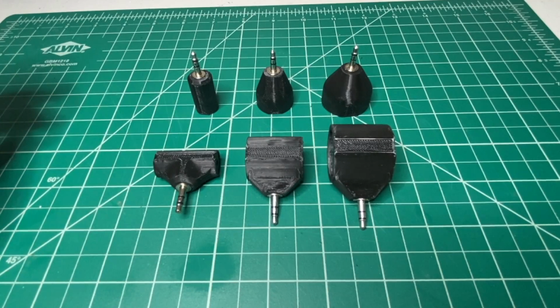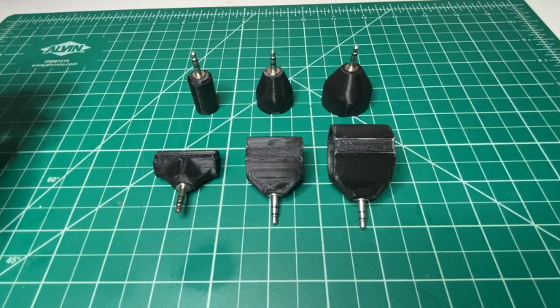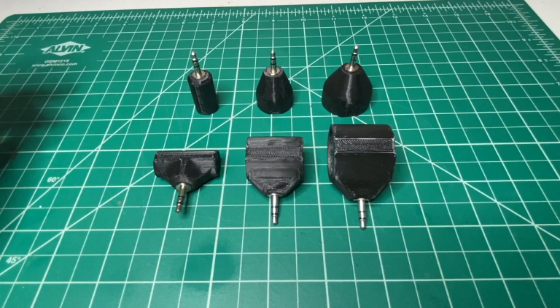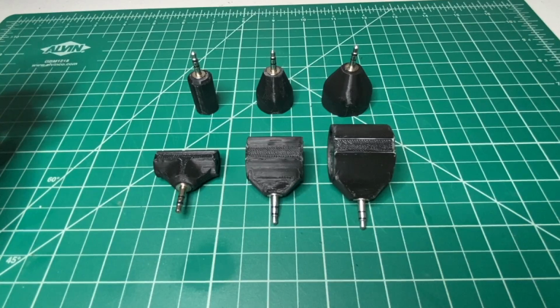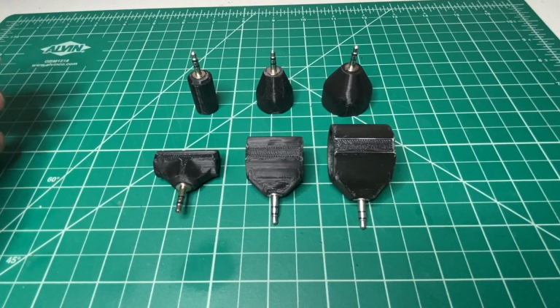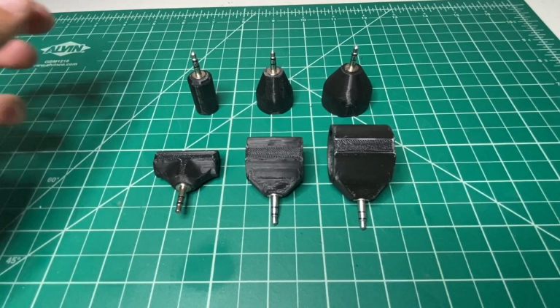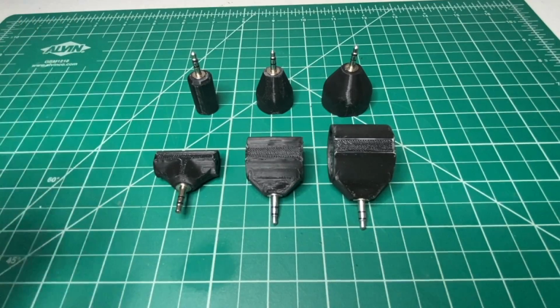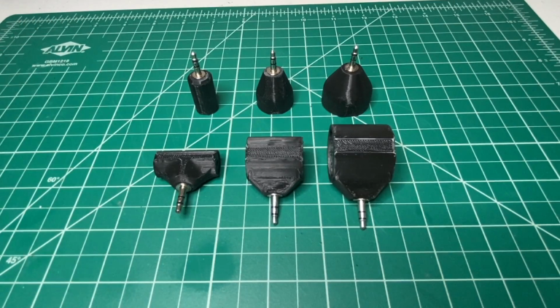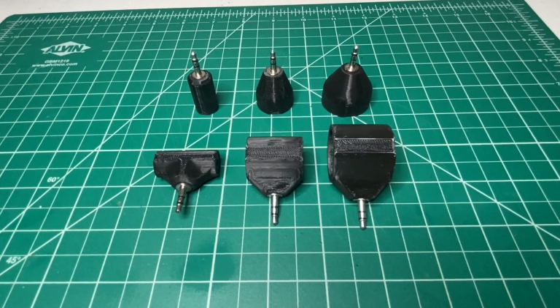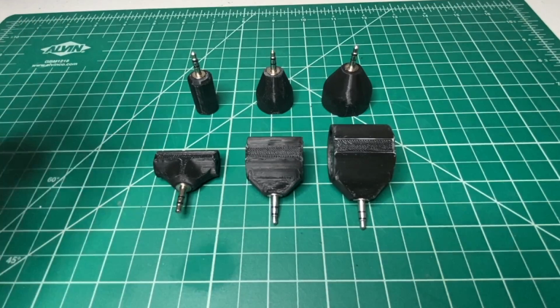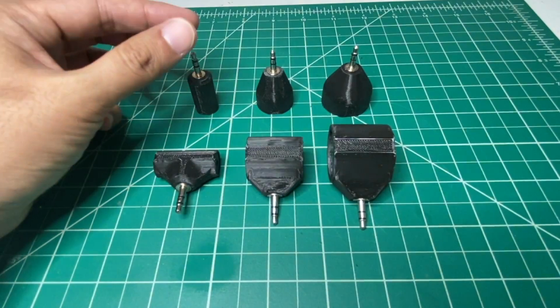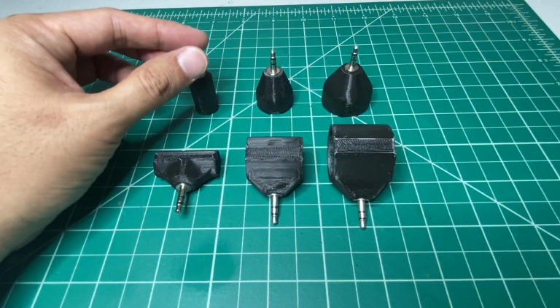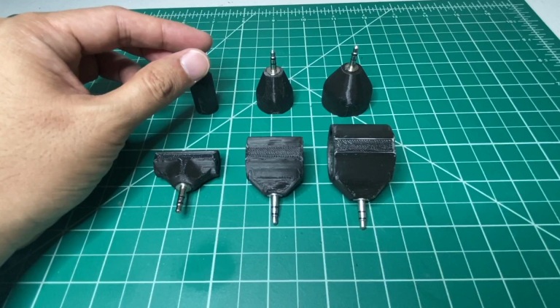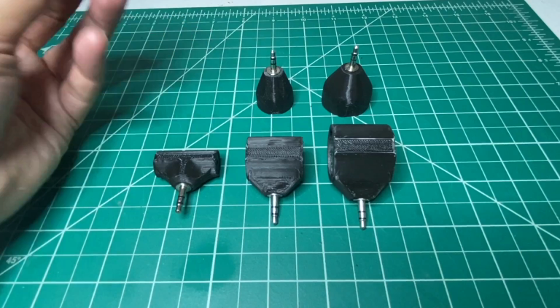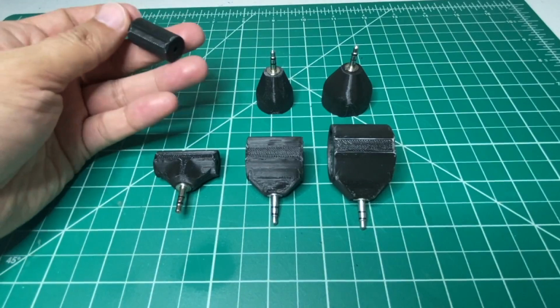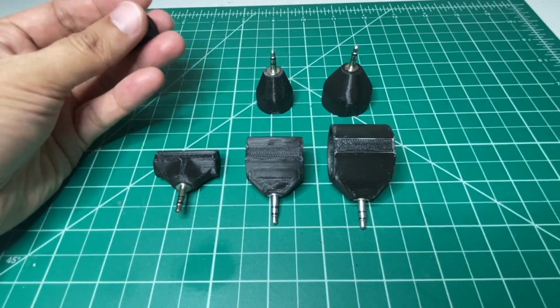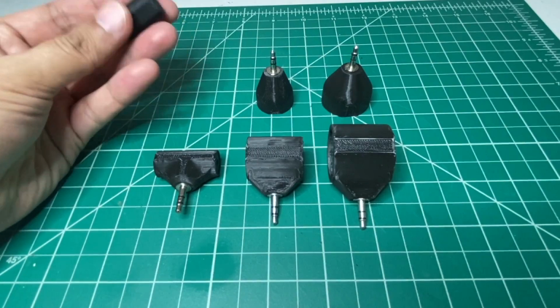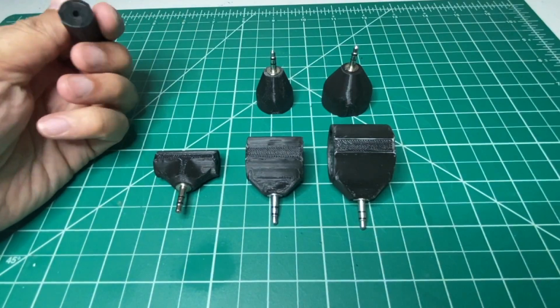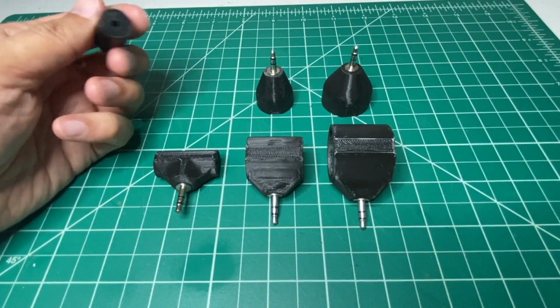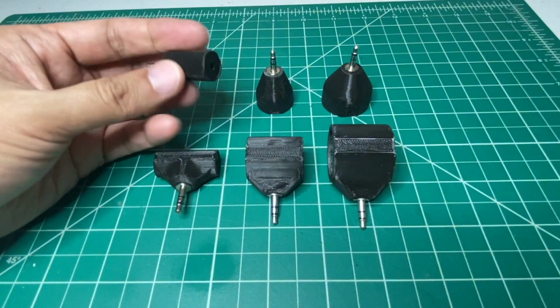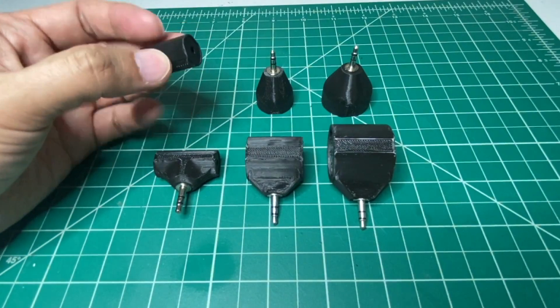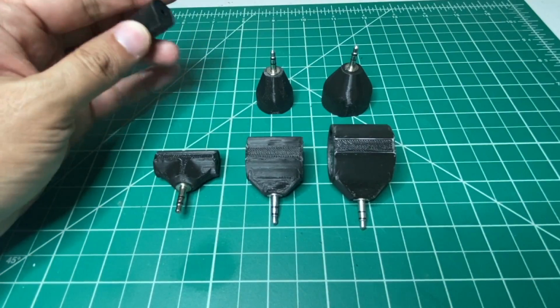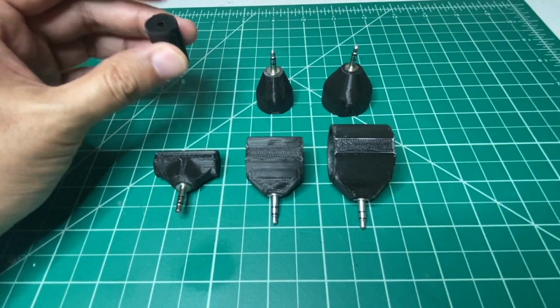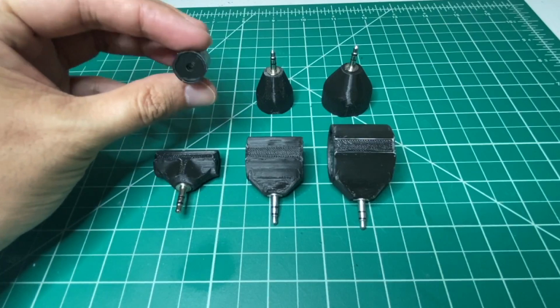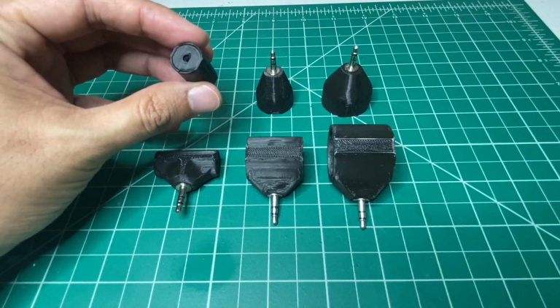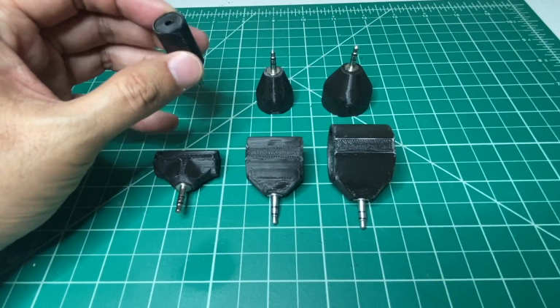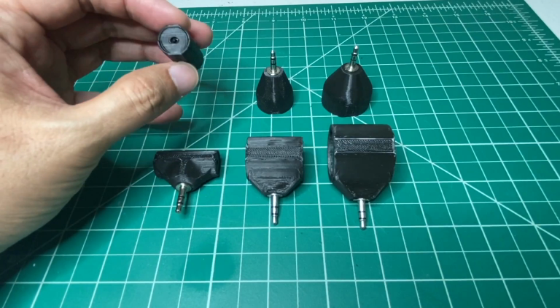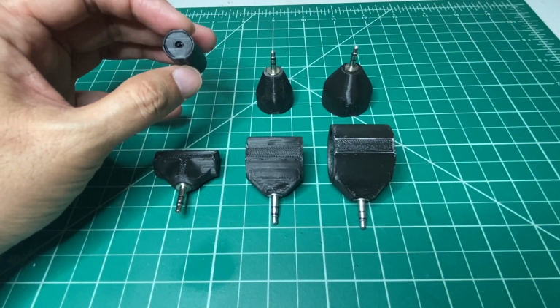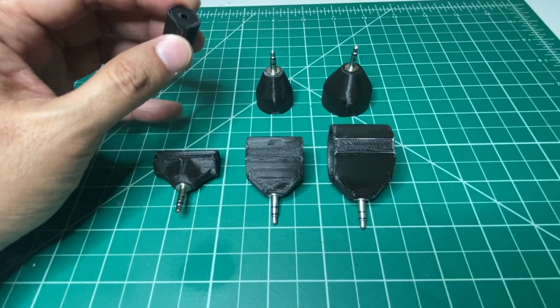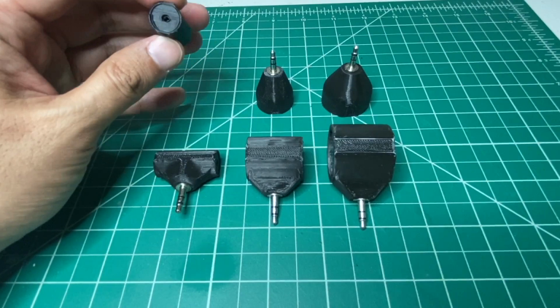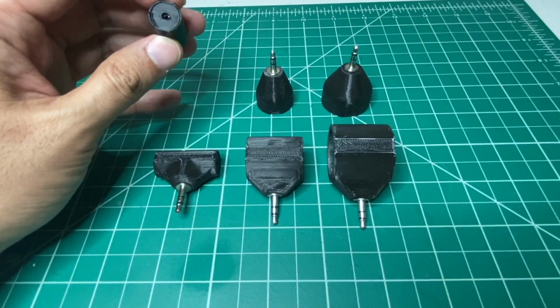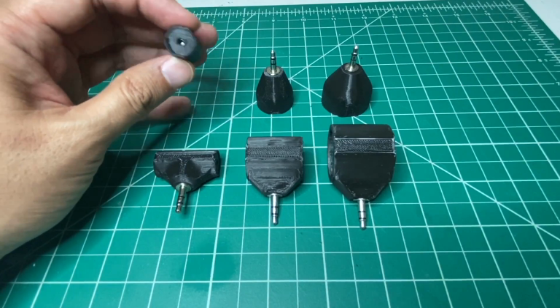Here are some of the new products from Drillian Design. This is the Jack Mono 12 with a 12 millimeter speaker. It runs about 56 decibels.